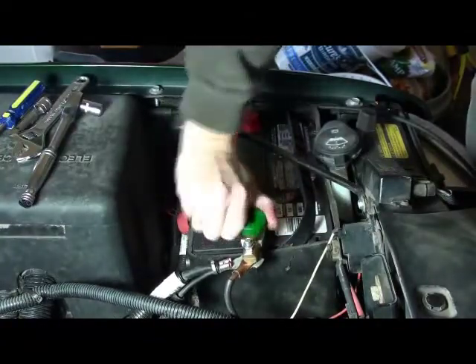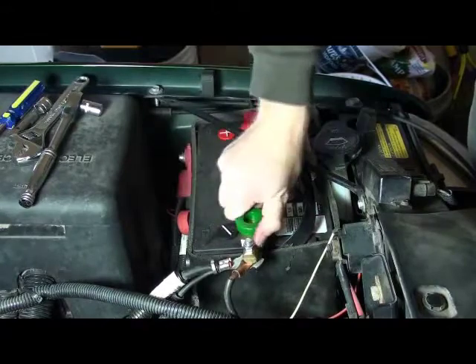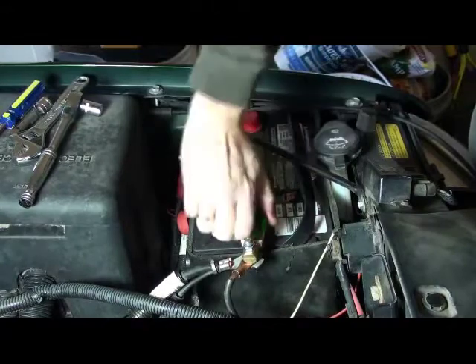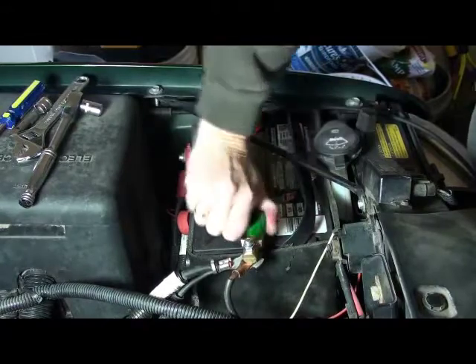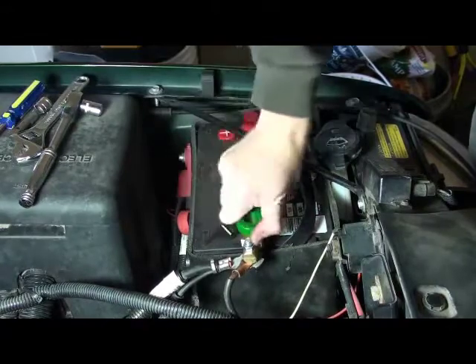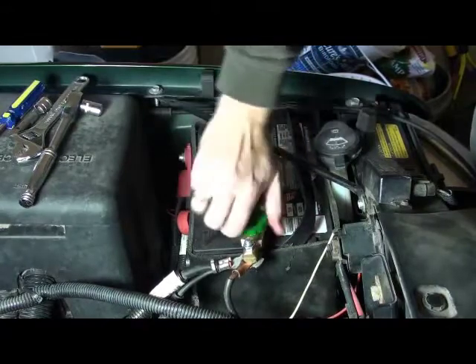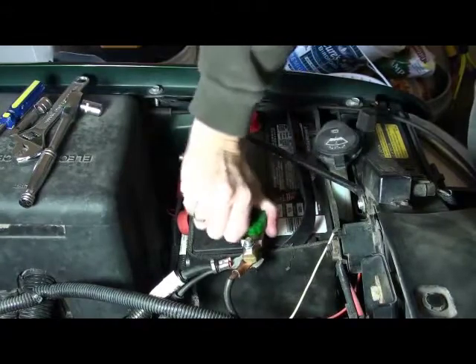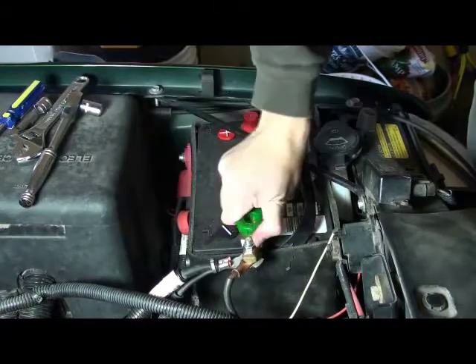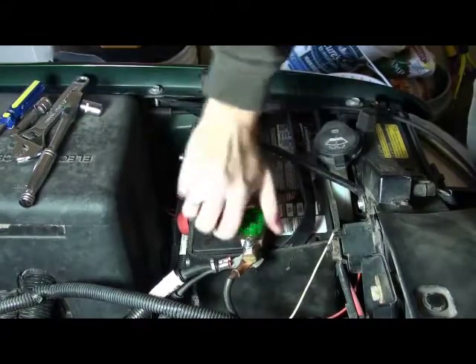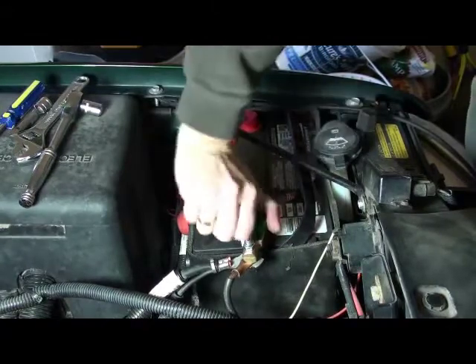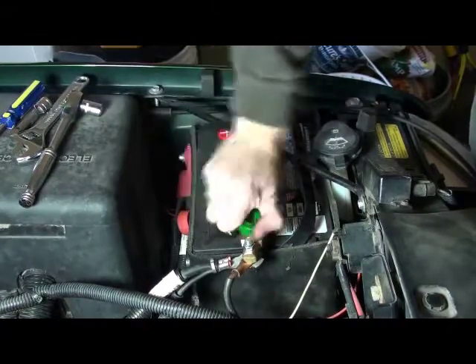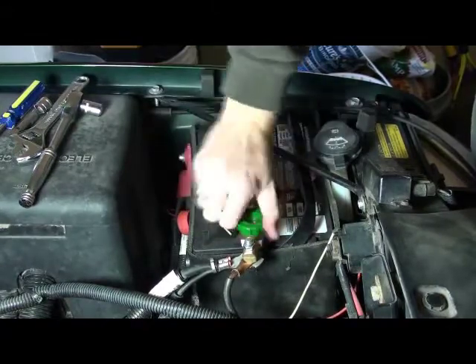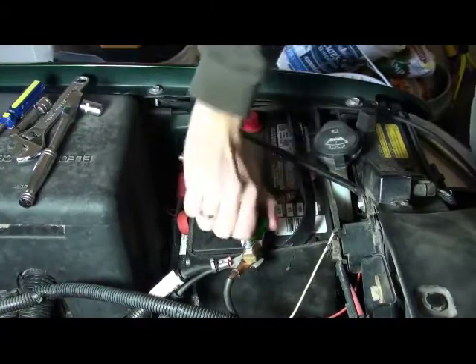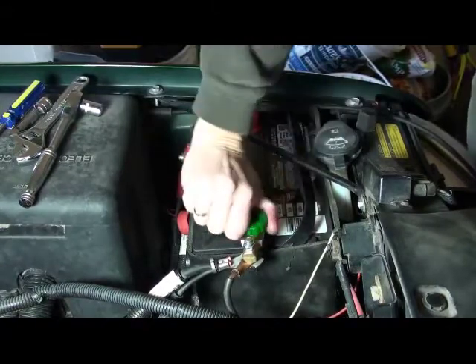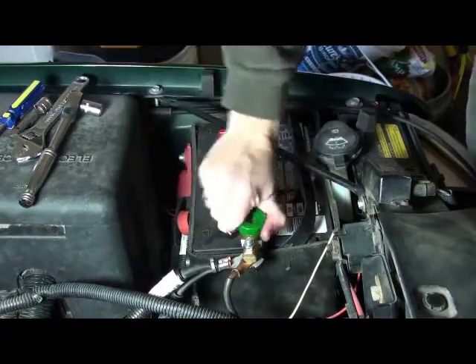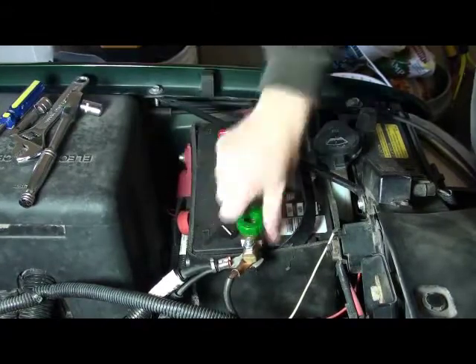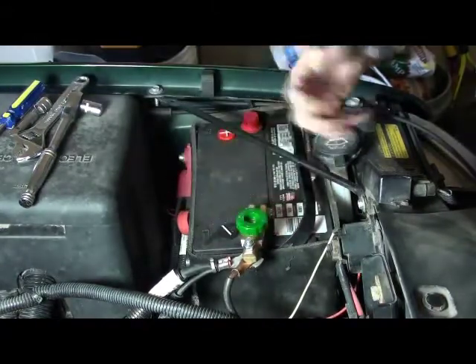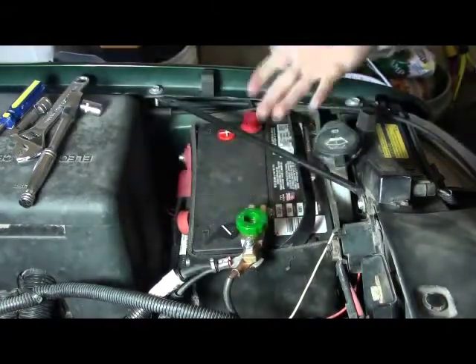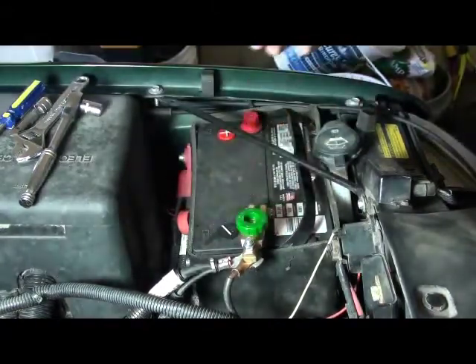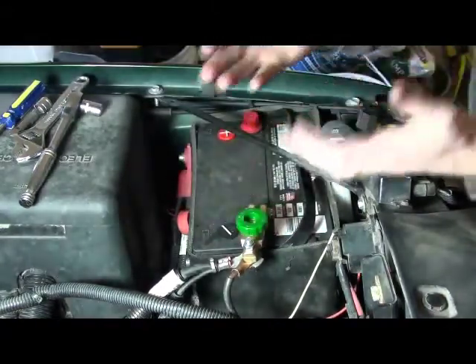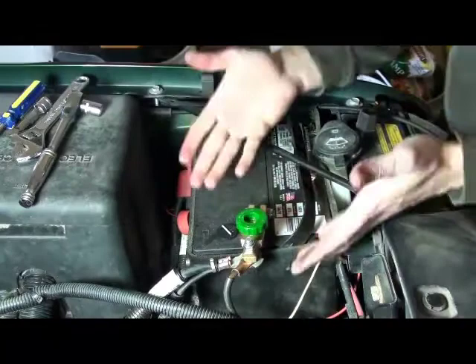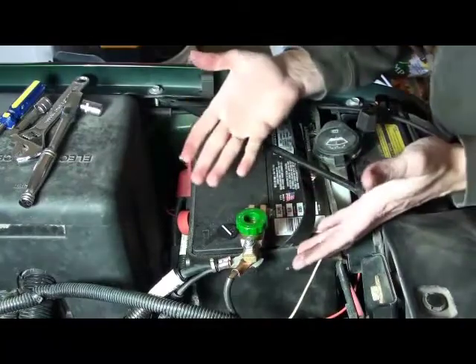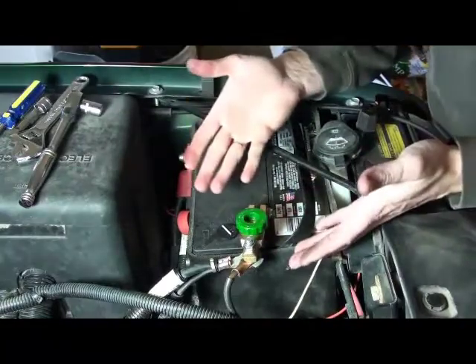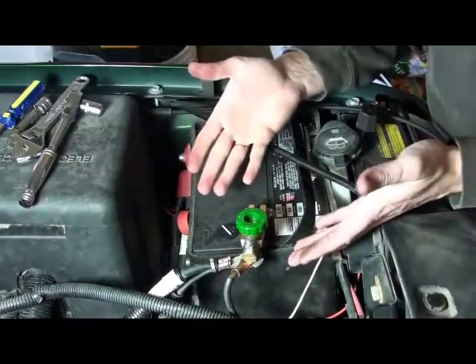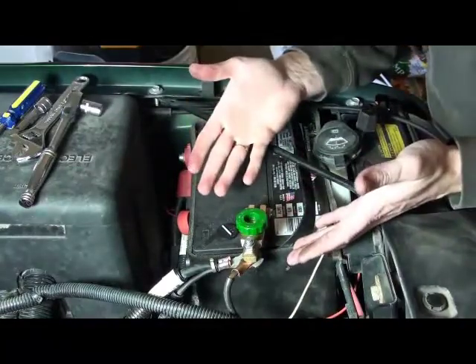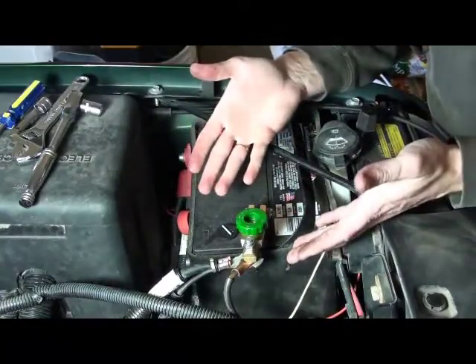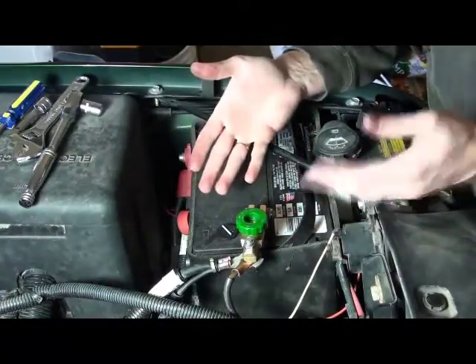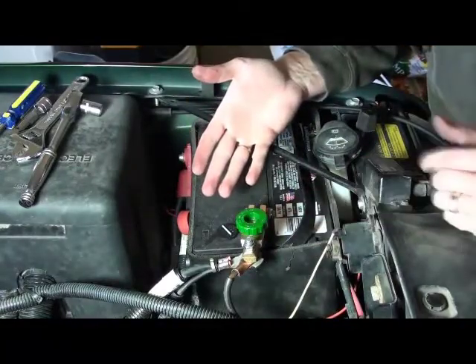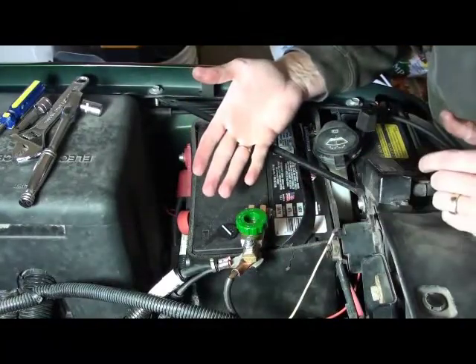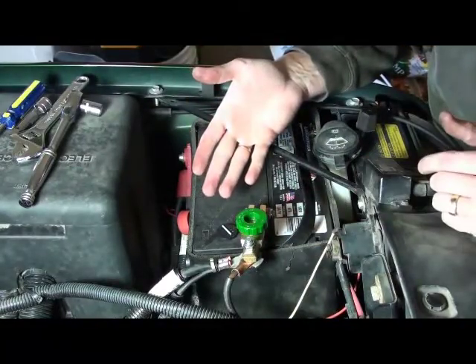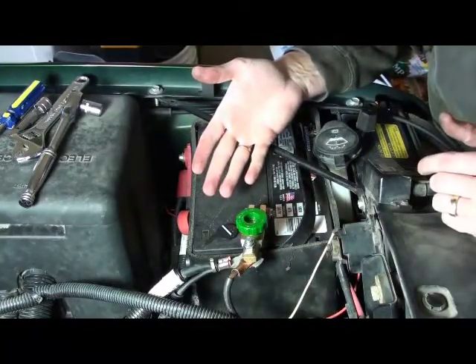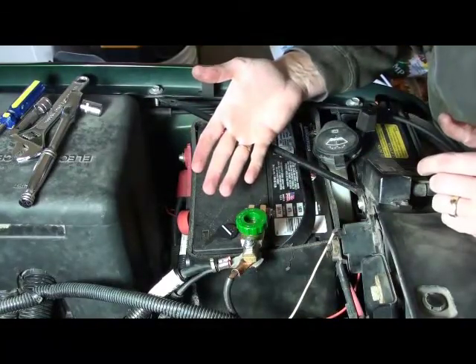Okay, after we're done screwing around, we can give ourselves a pat on the back for a job well done. We've just installed a Battery Doctor battery switch.